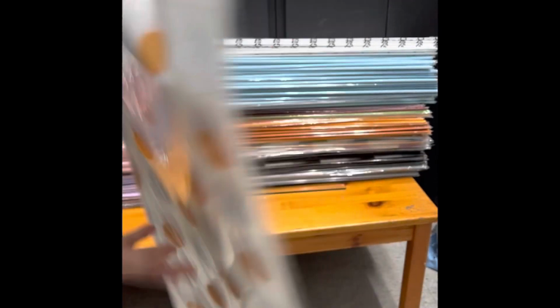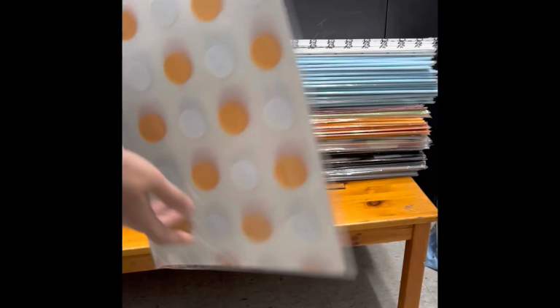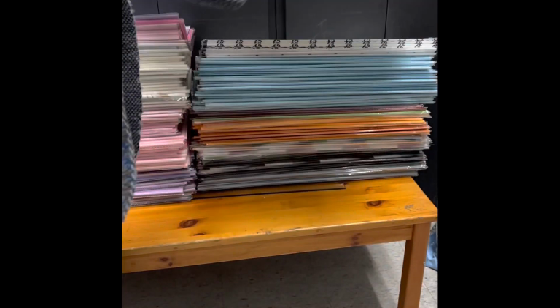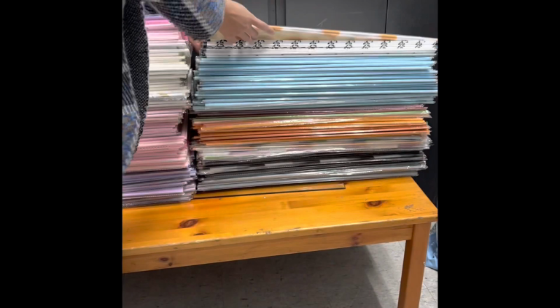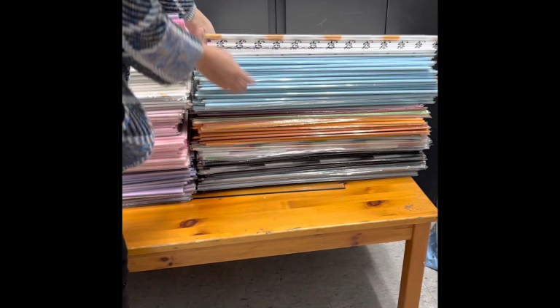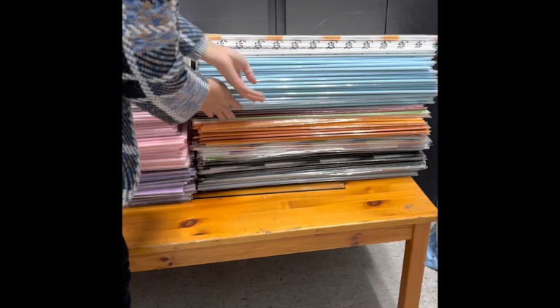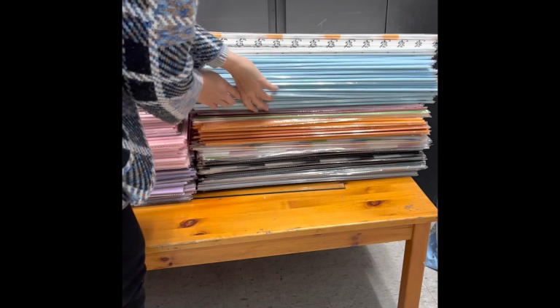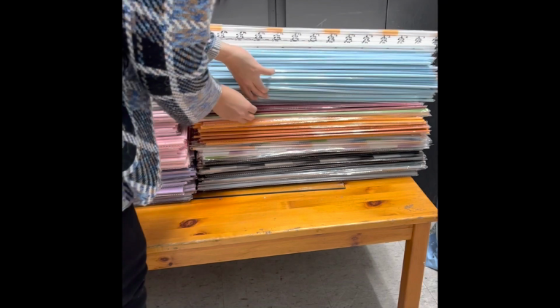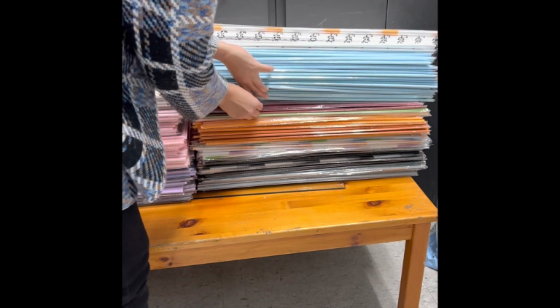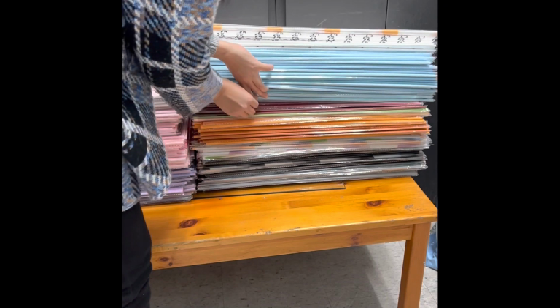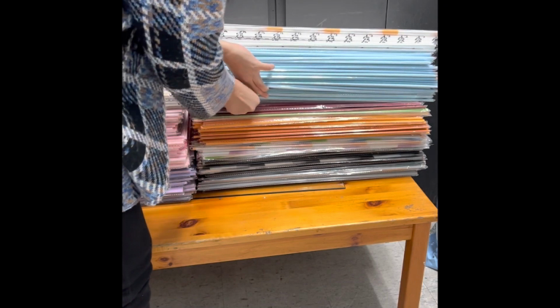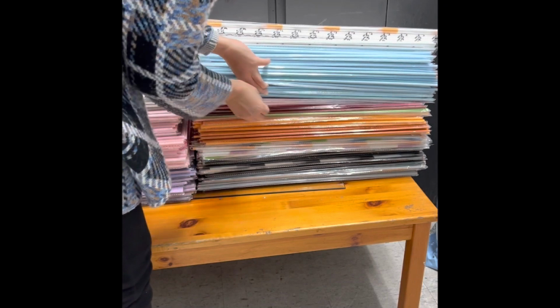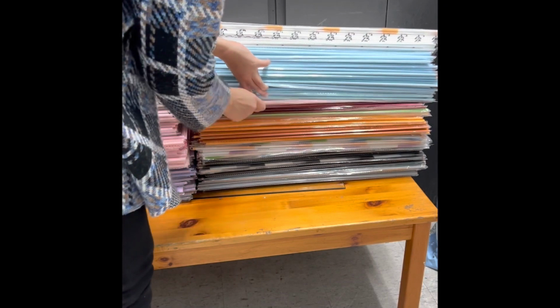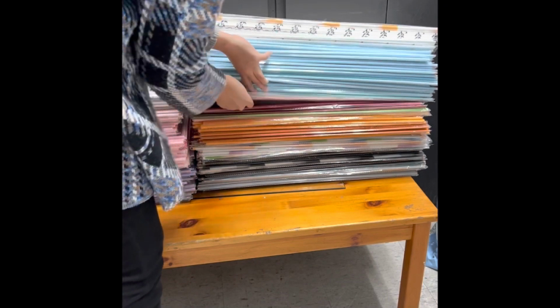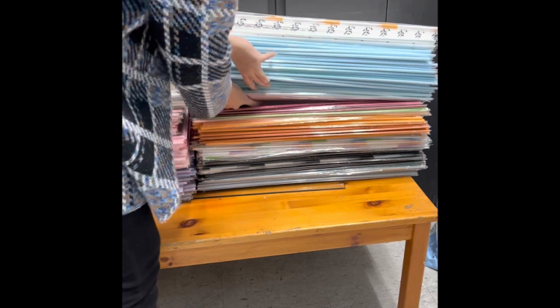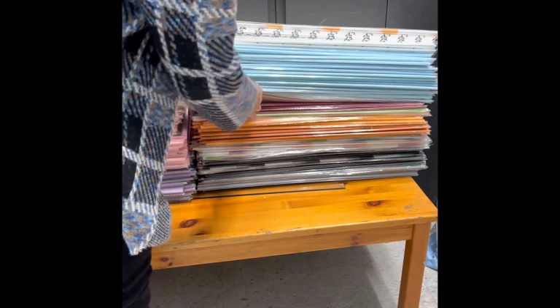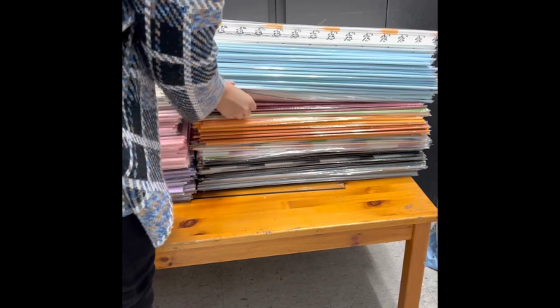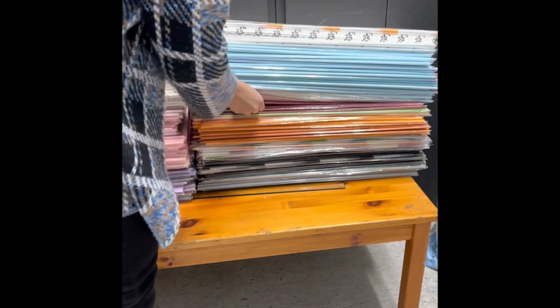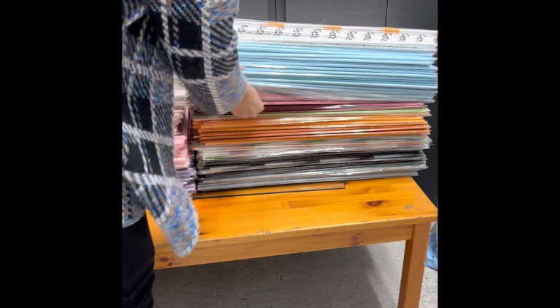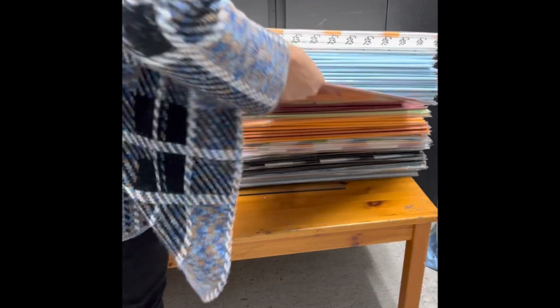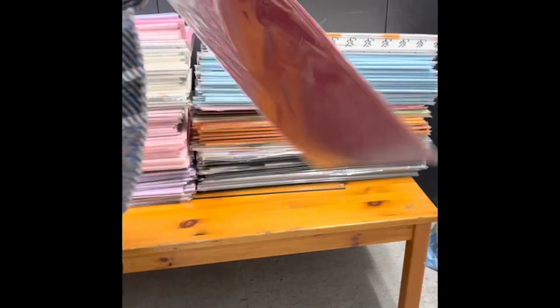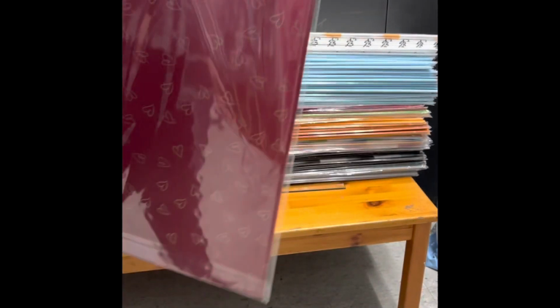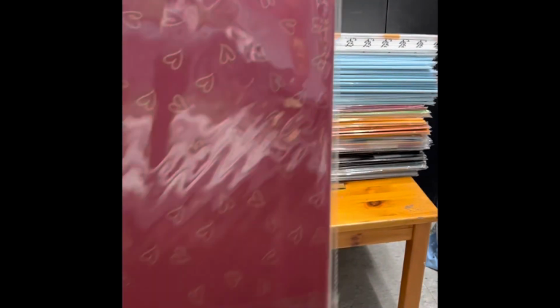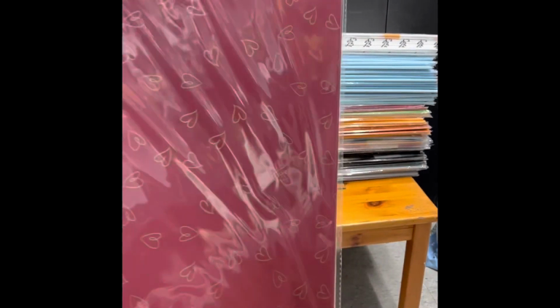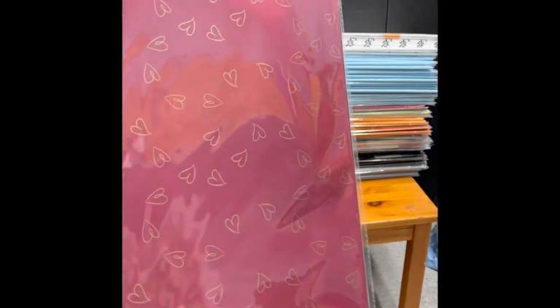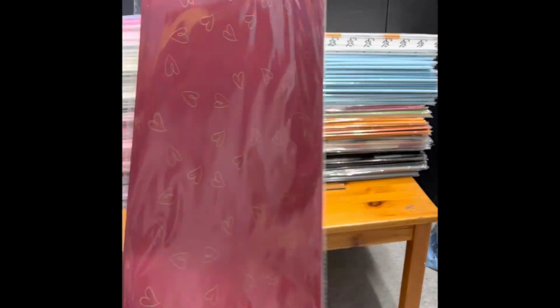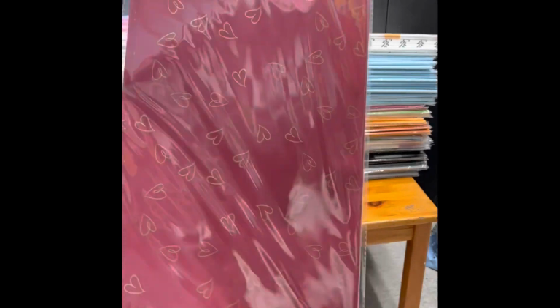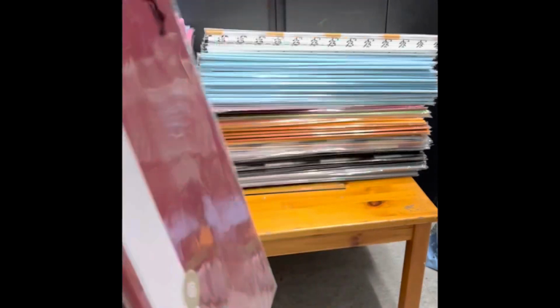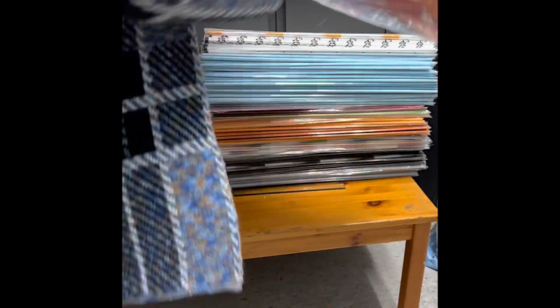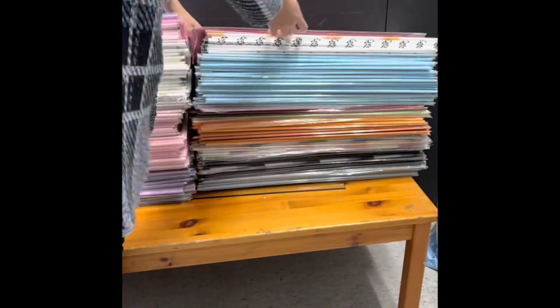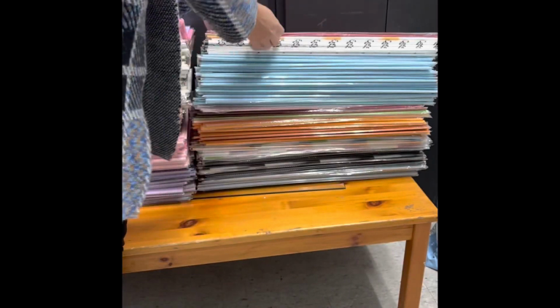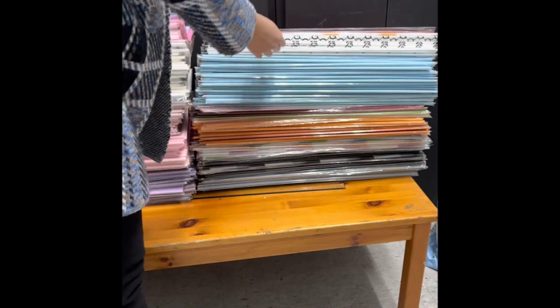If you are interested in buying any of these papers, please visit our Etsy page. I have included the link in the description box.